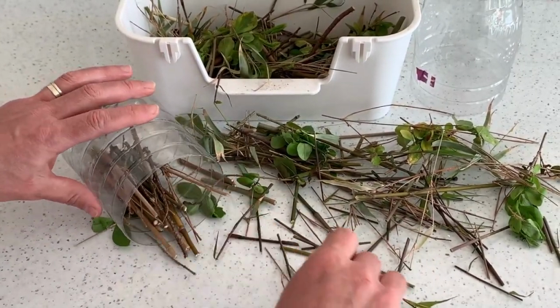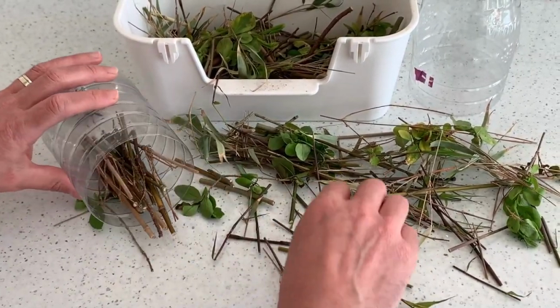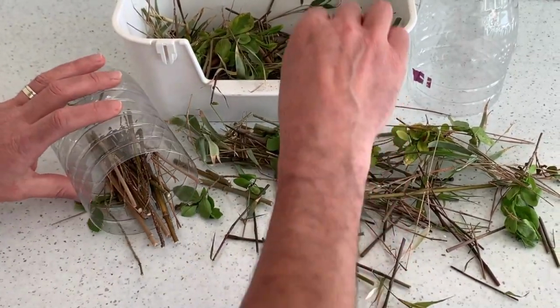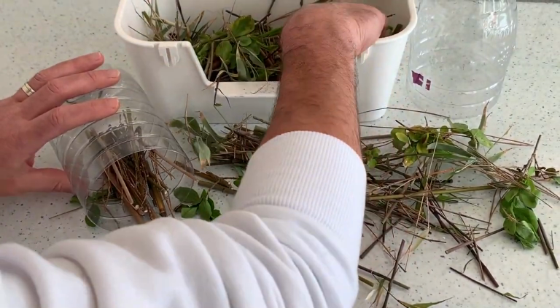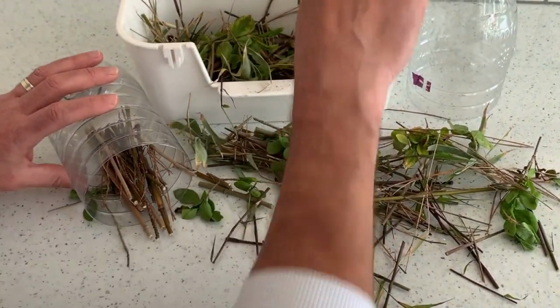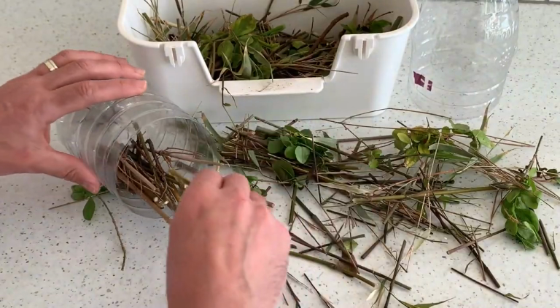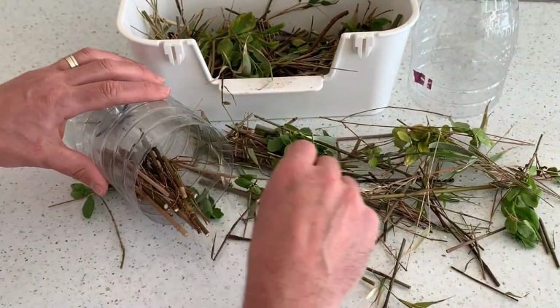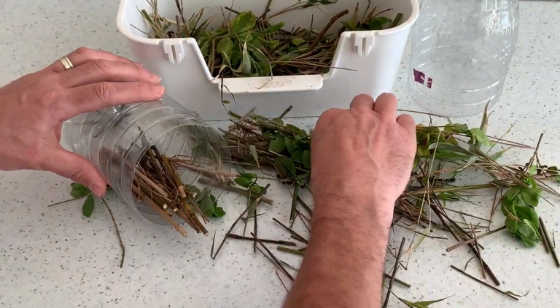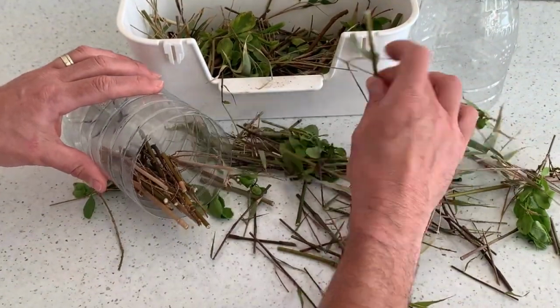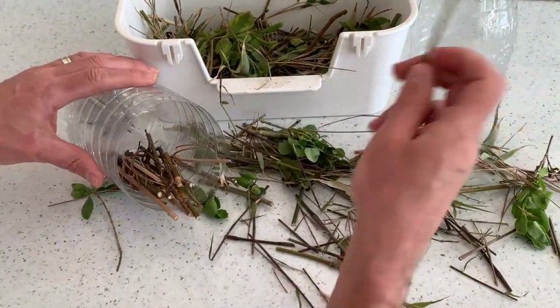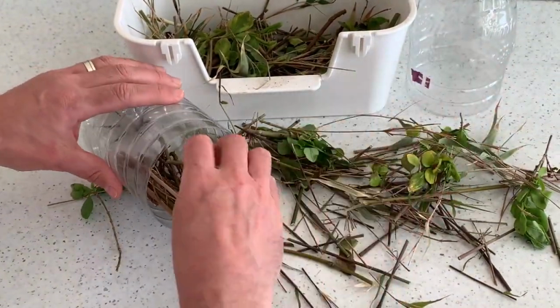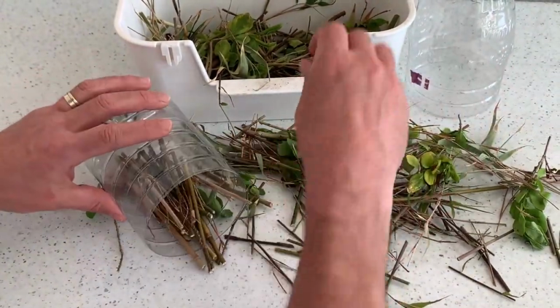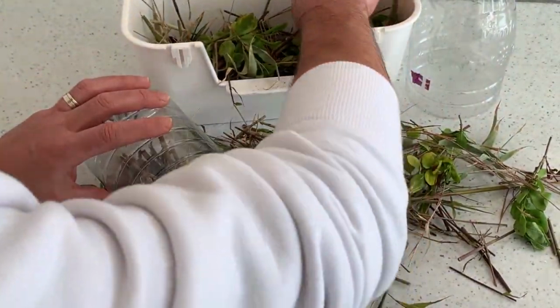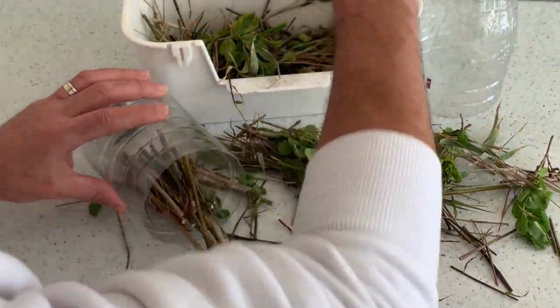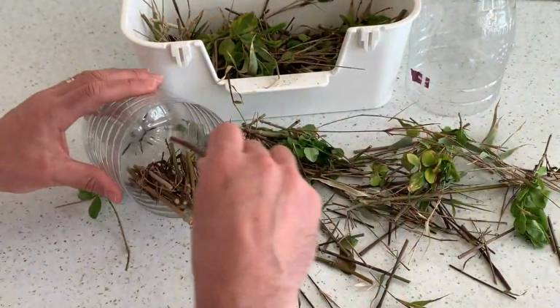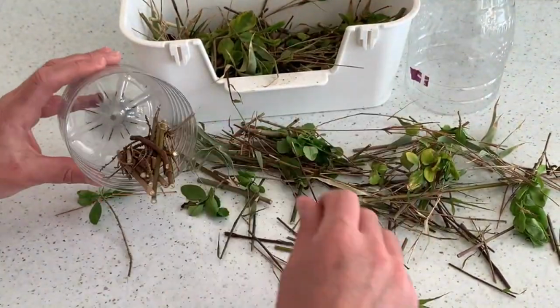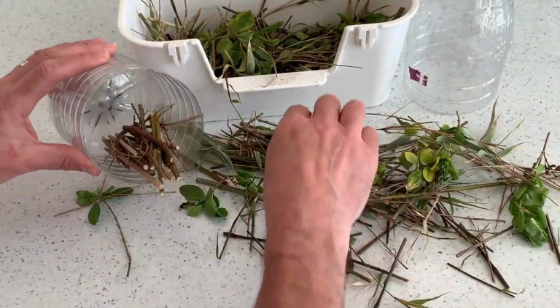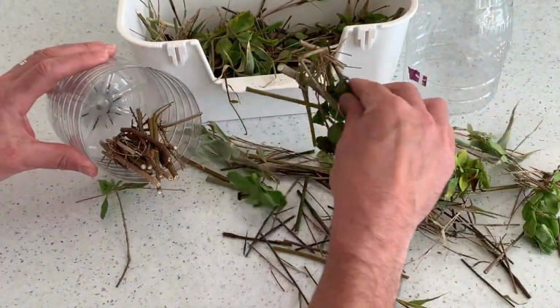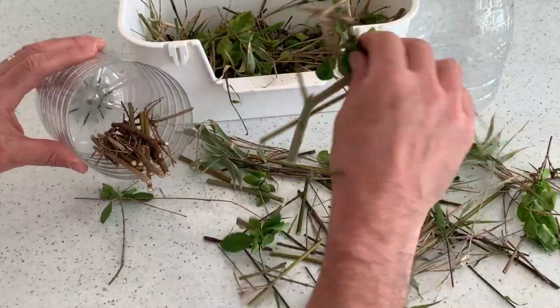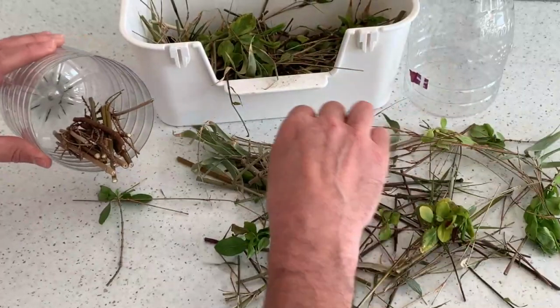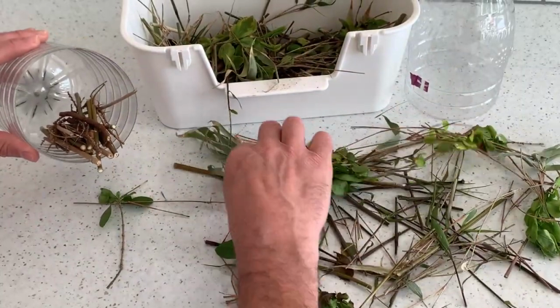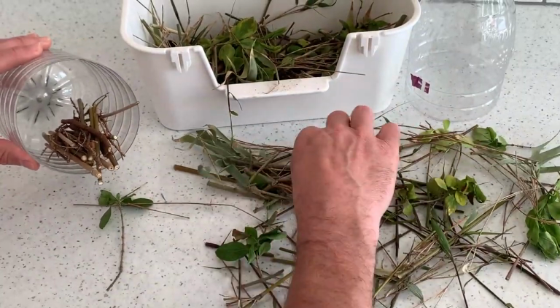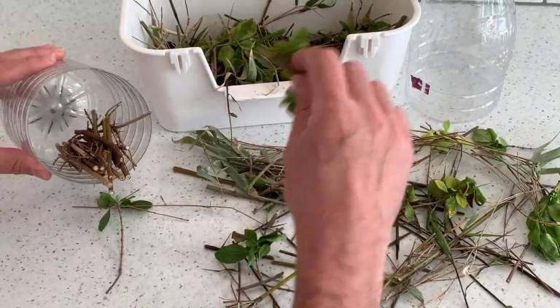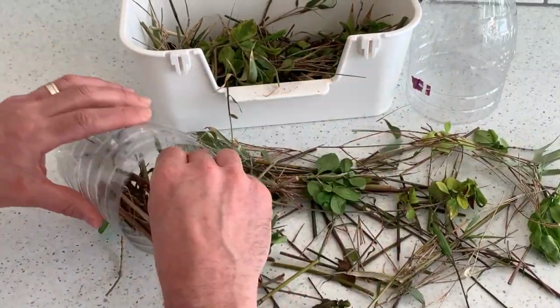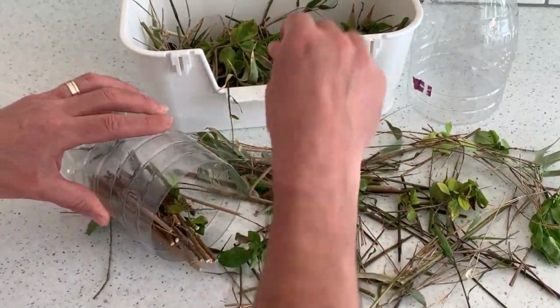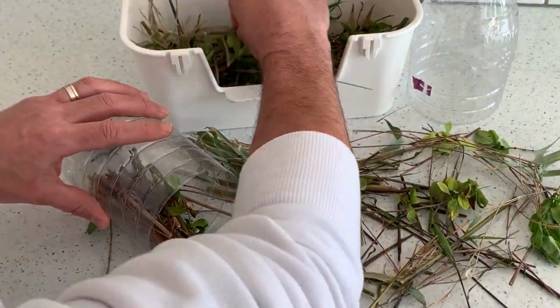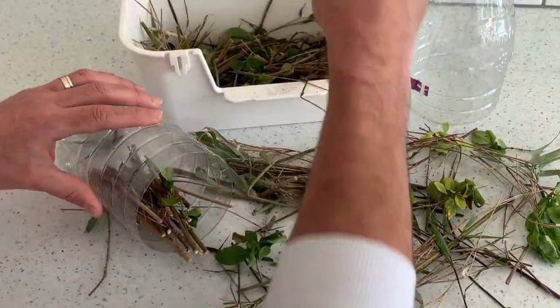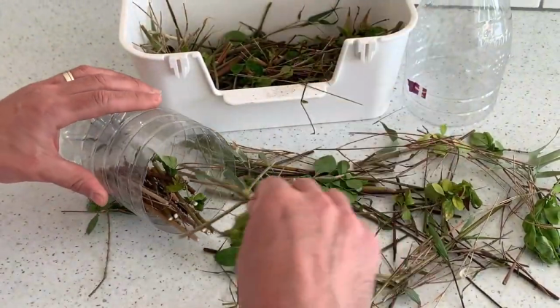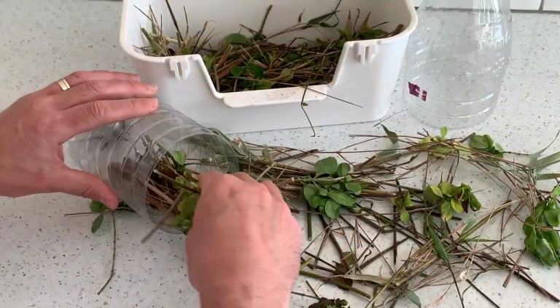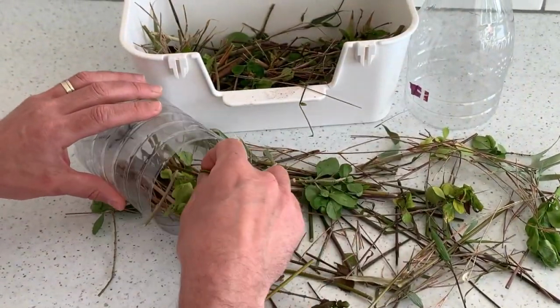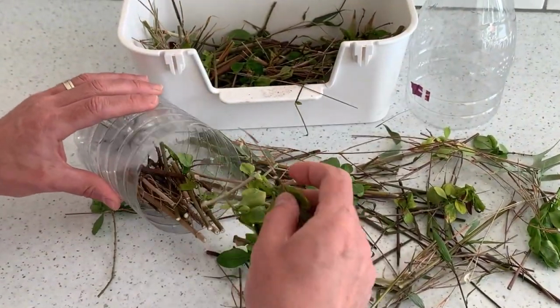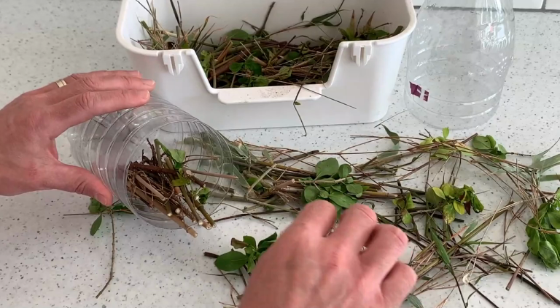You can find them anywhere — in the soil, in the grass, in the plants, absolutely anywhere around your garden. You might even find them in your own house.